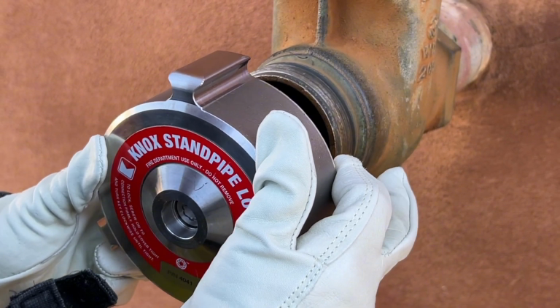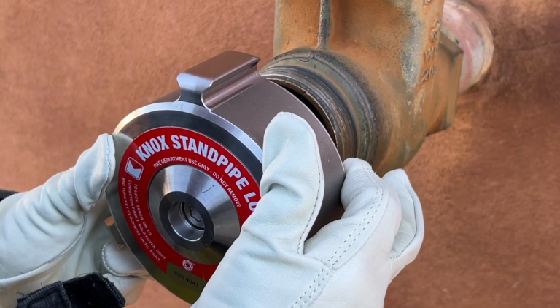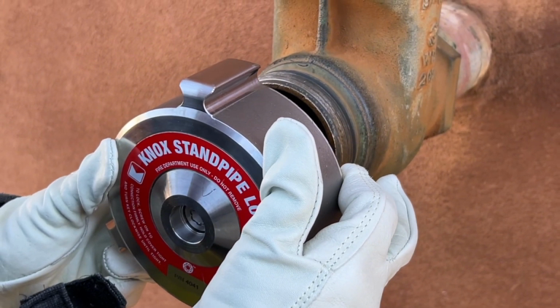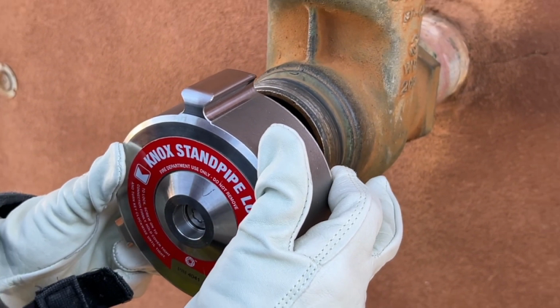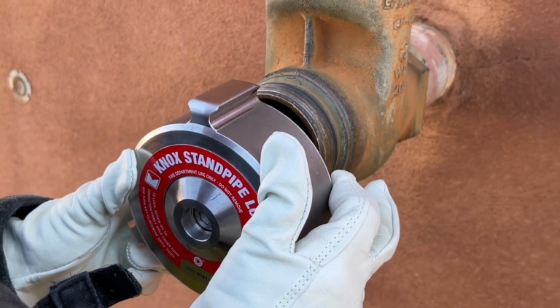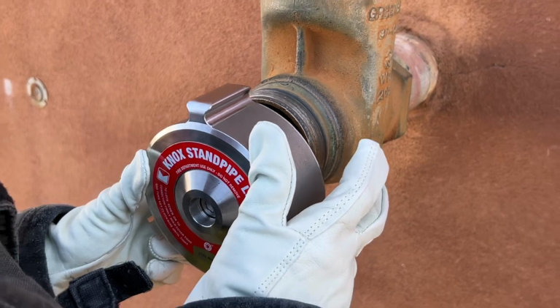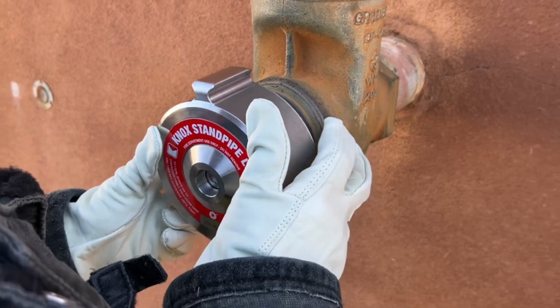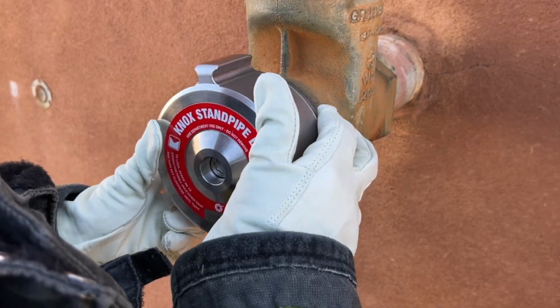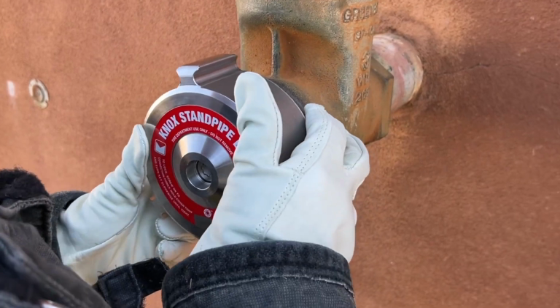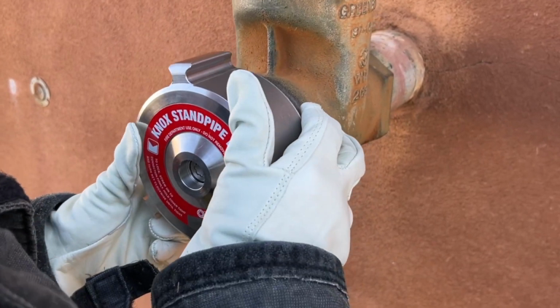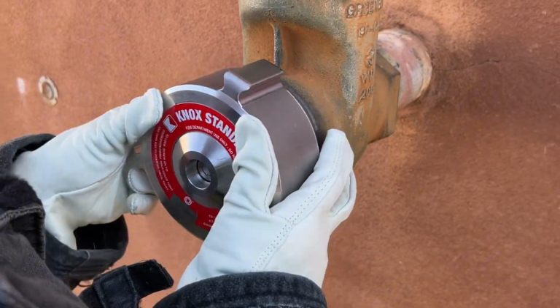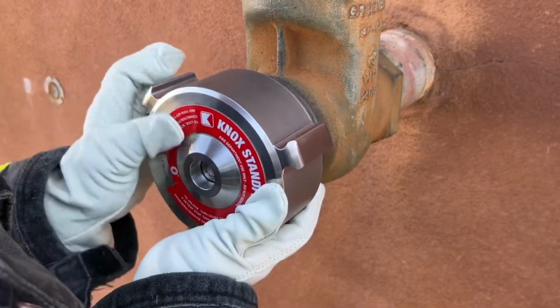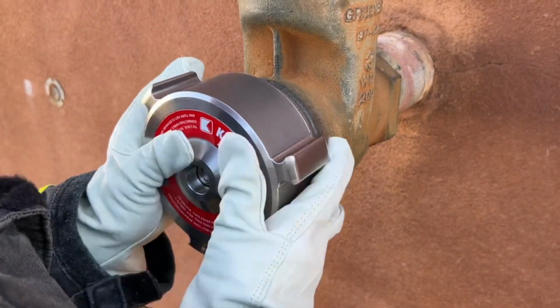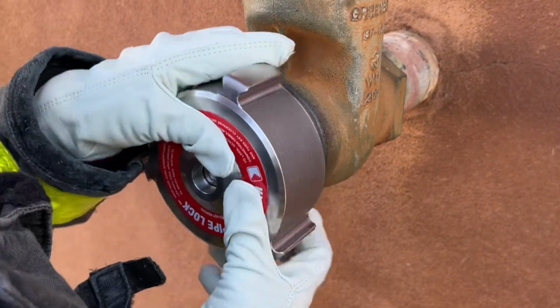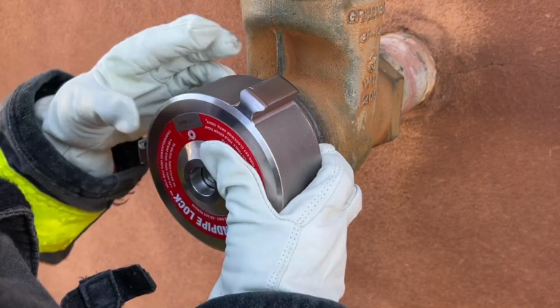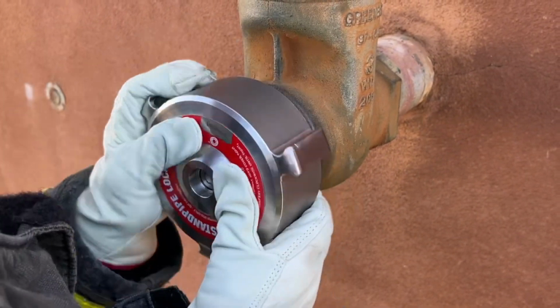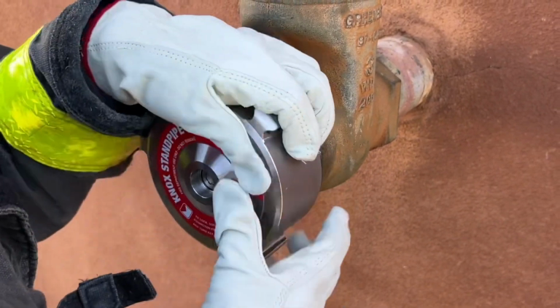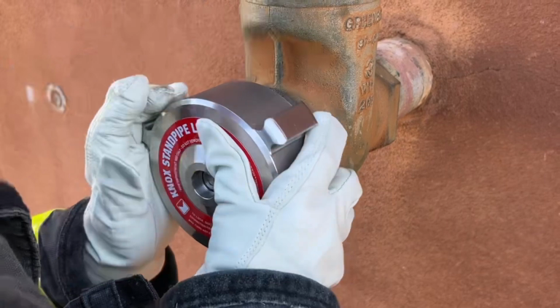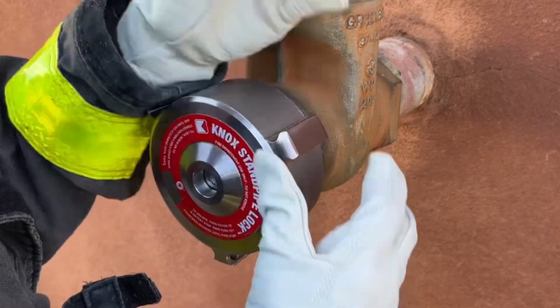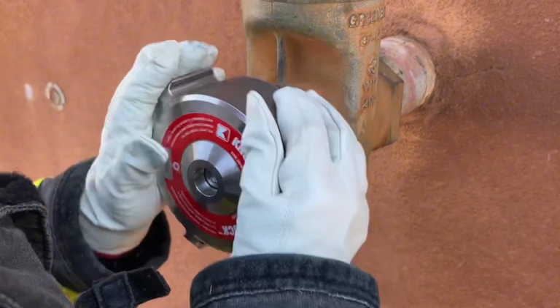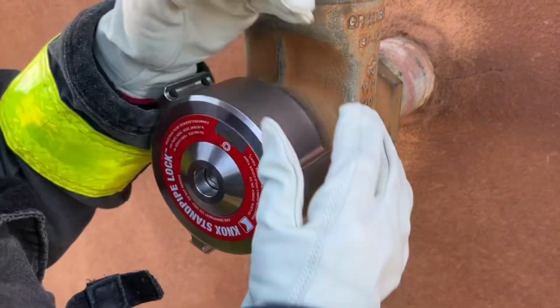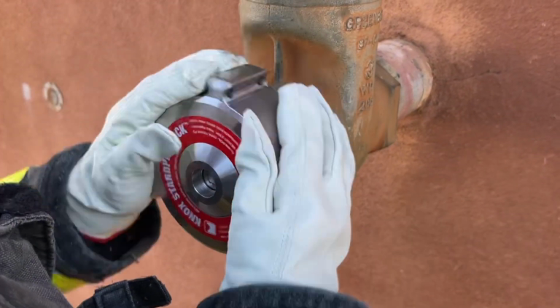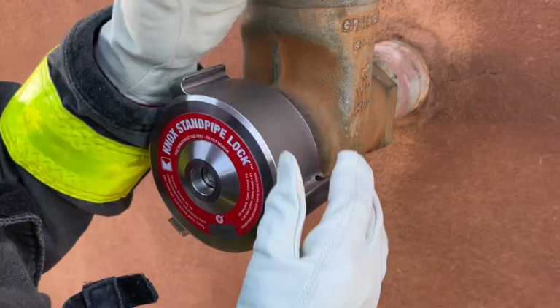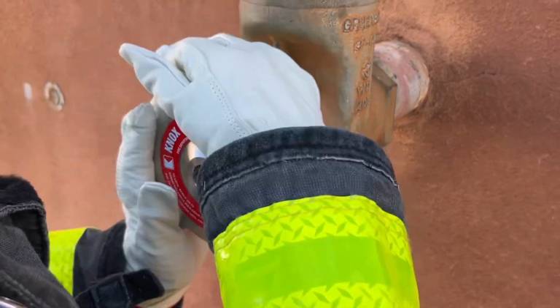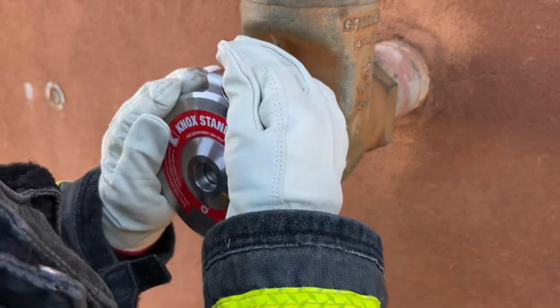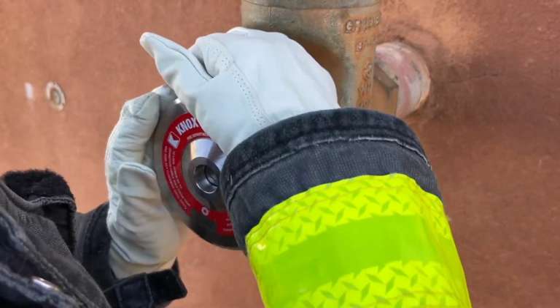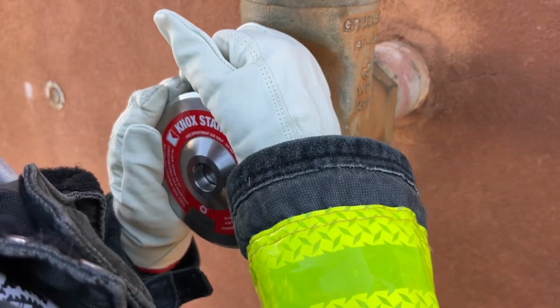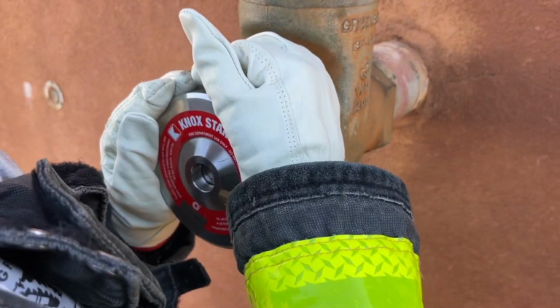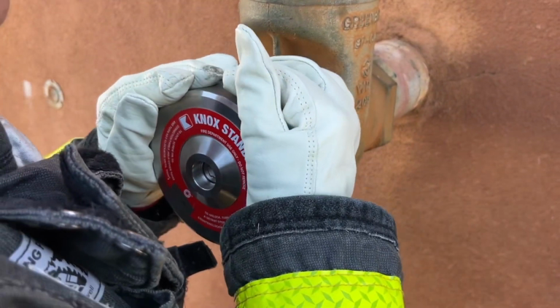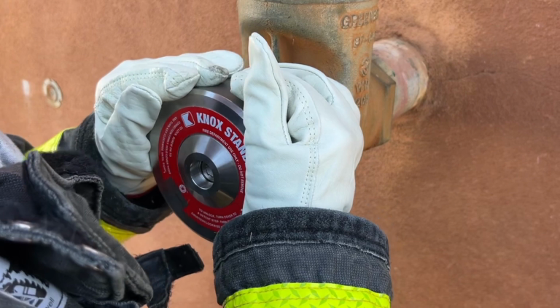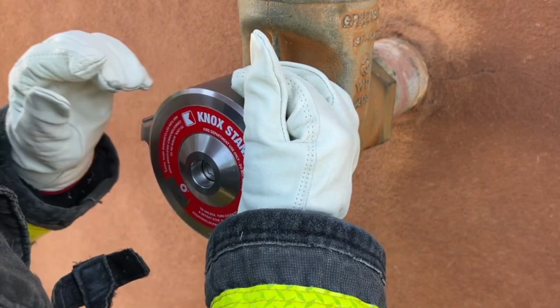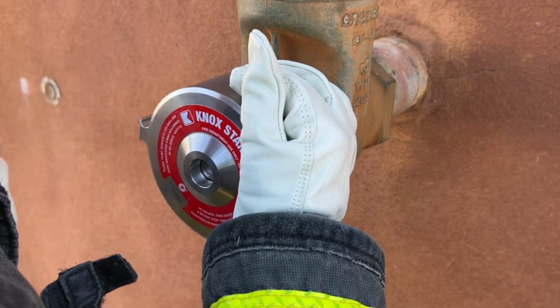To lock the outlet of the standpipe, place and seat the lock onto the outlet and then turn clockwise until it stops. This takes about four to five turns. Do not over tighten.